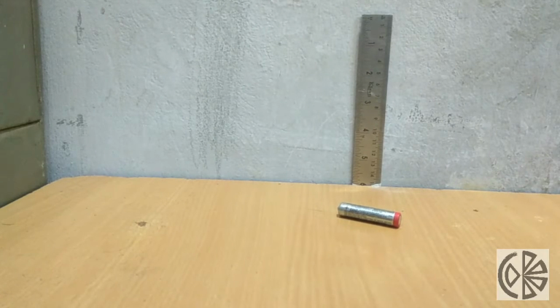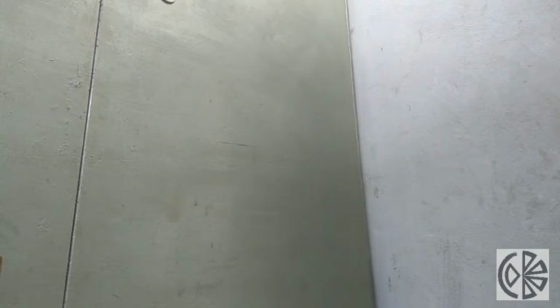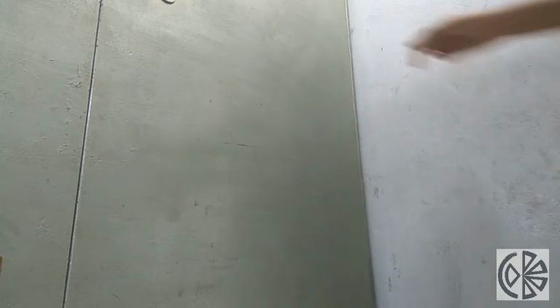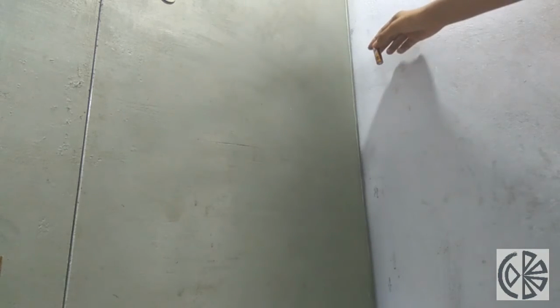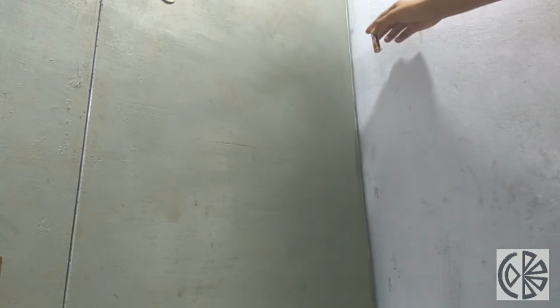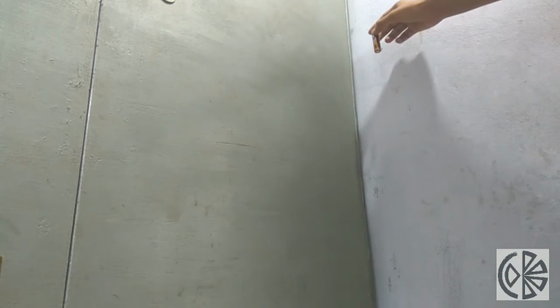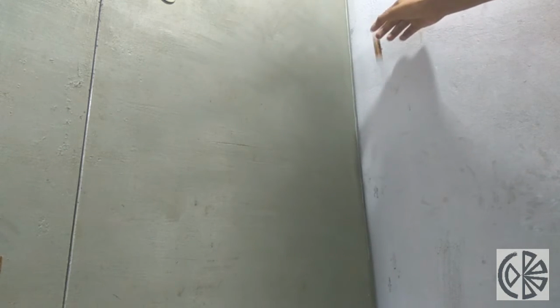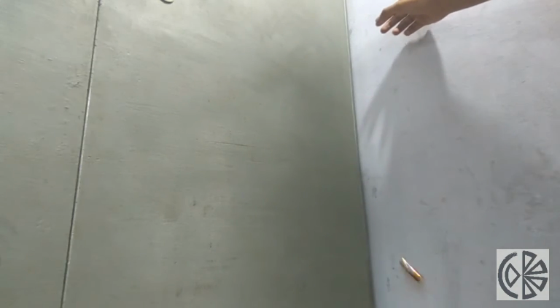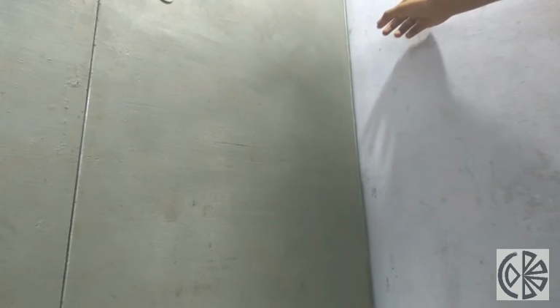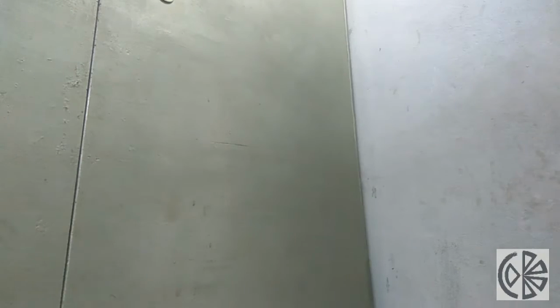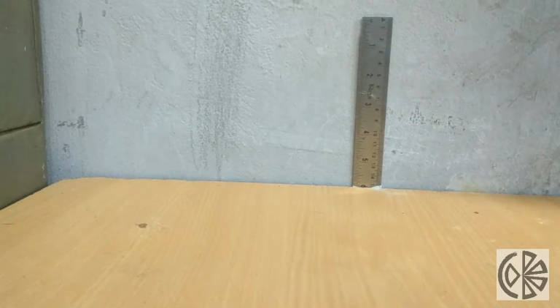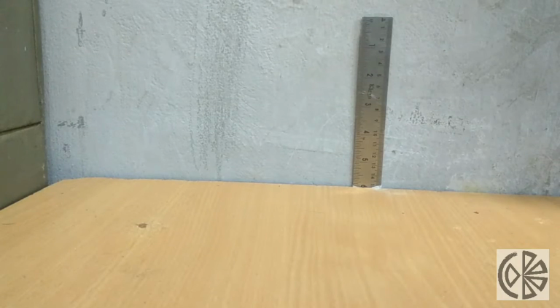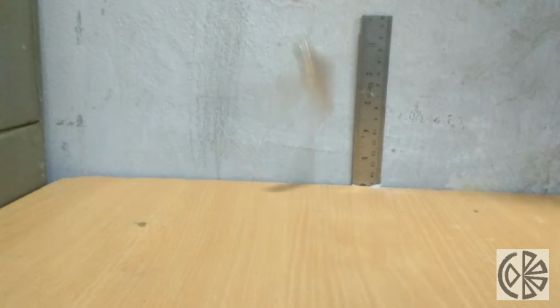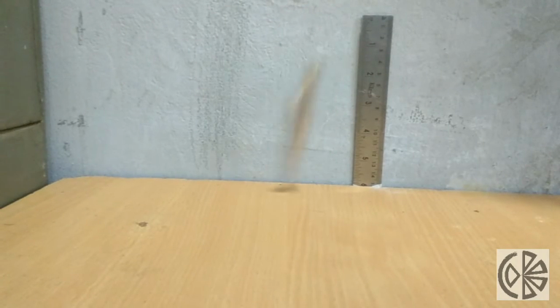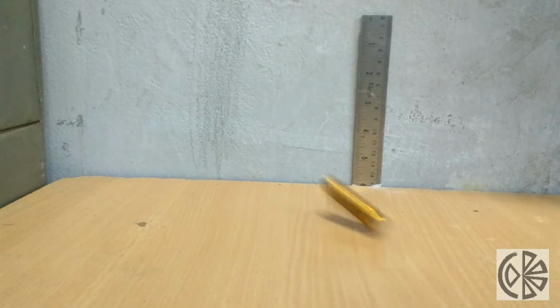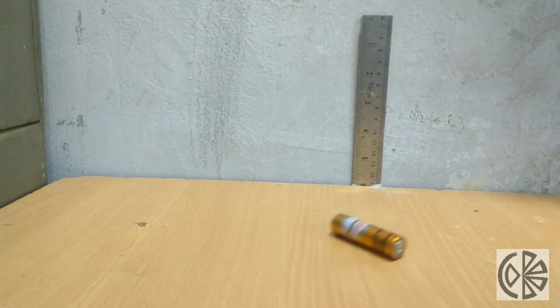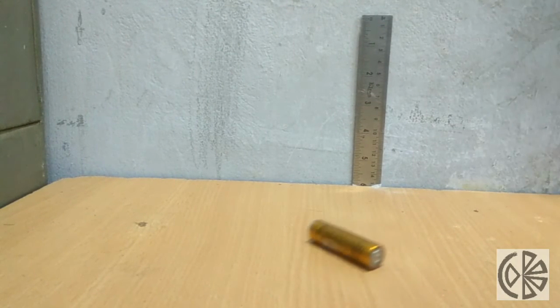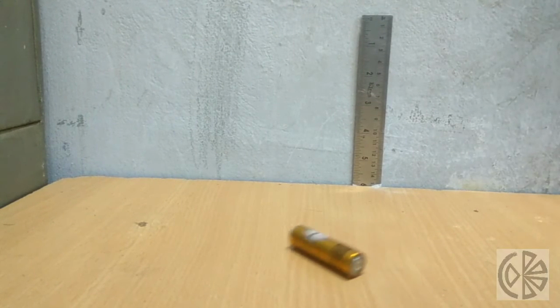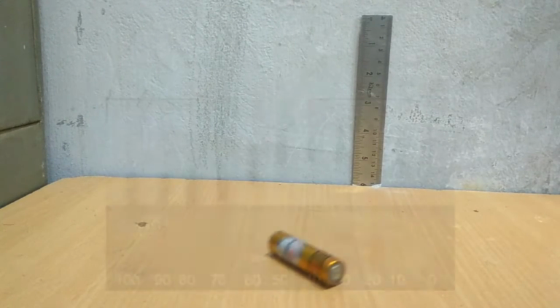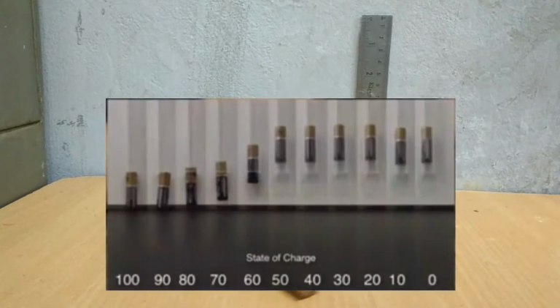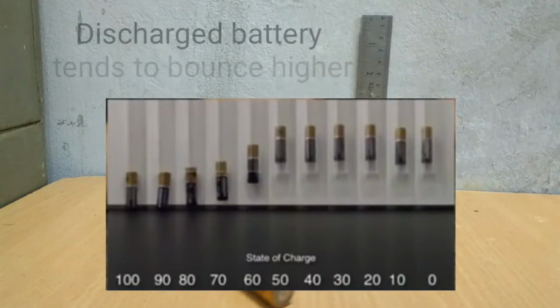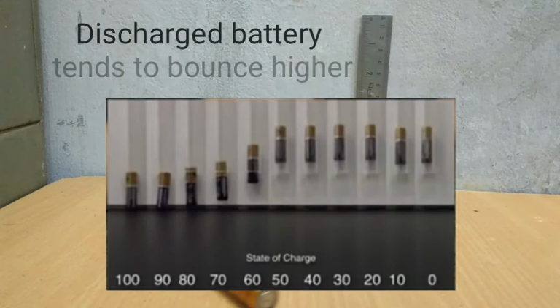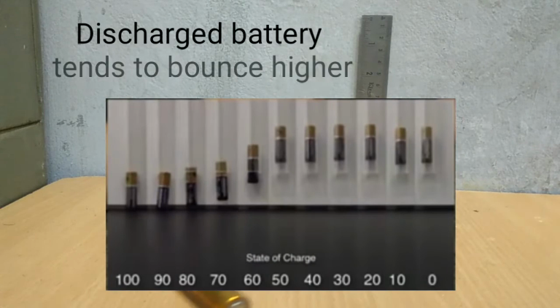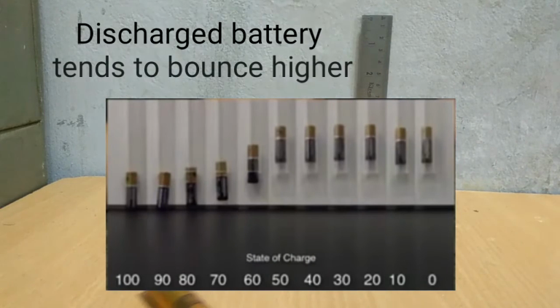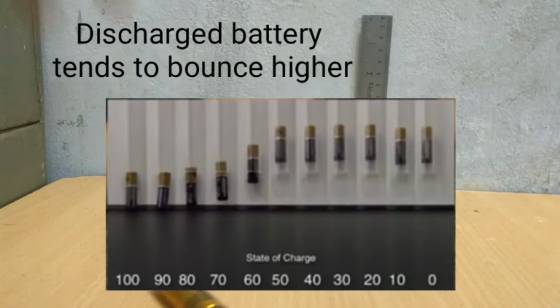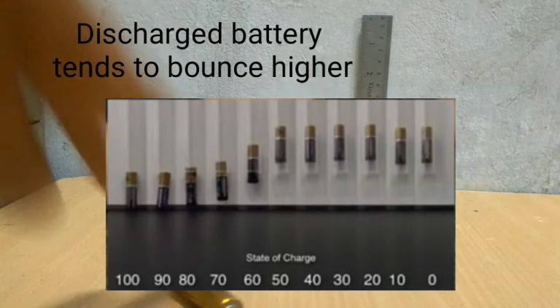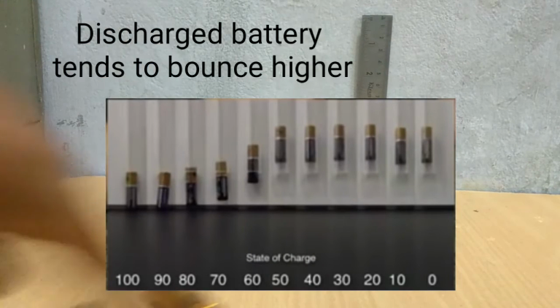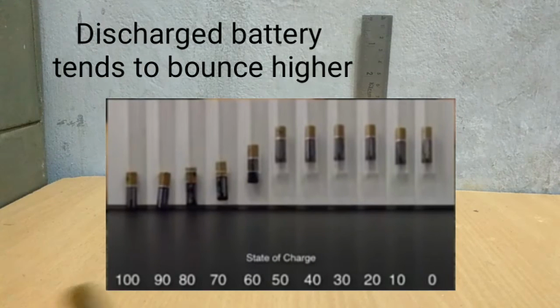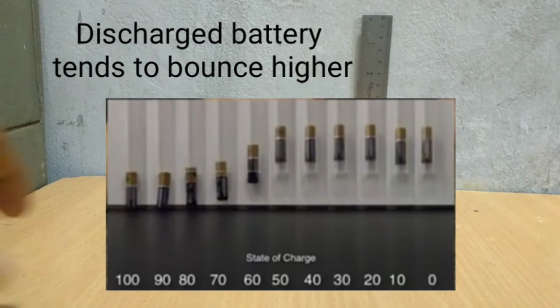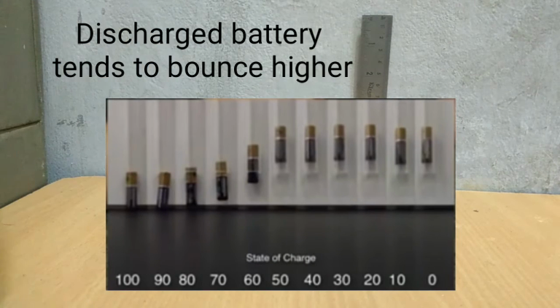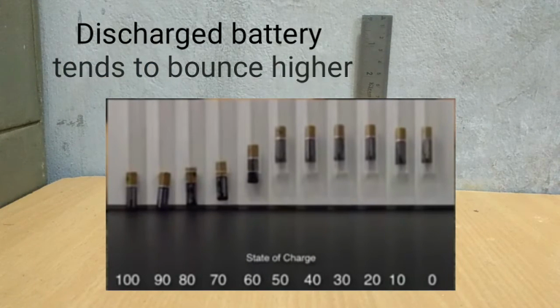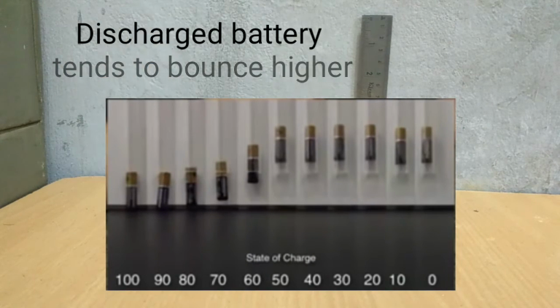On the other hand, a charged battery will not bounce higher because it contains fresh zinc, which is more gel-like. As shown in the graph, a battery which contains less than 50% charge will bounce higher.